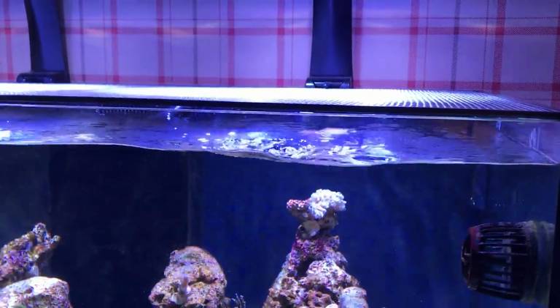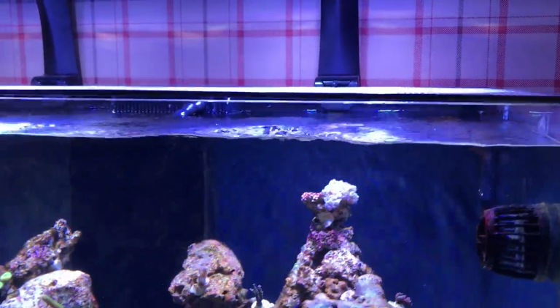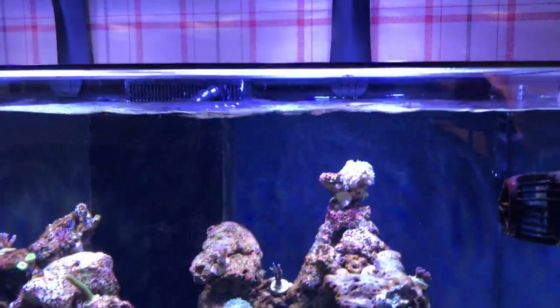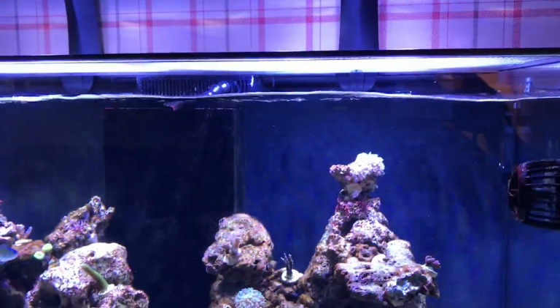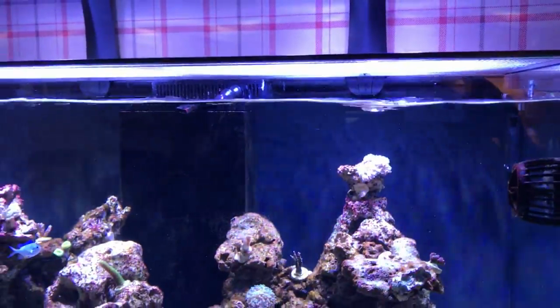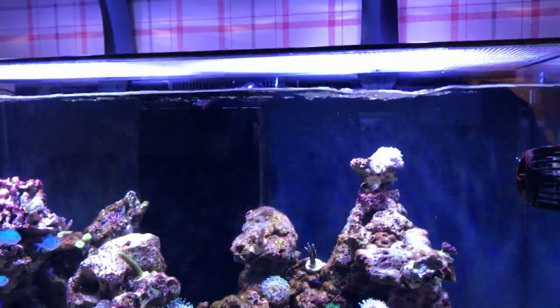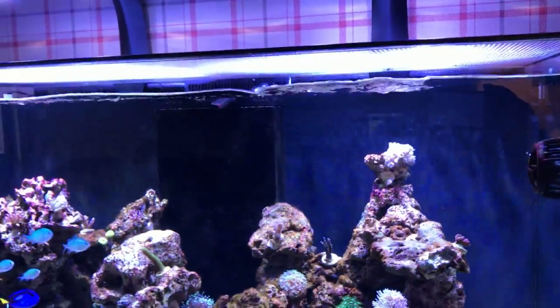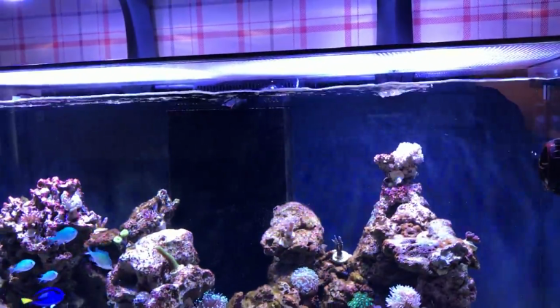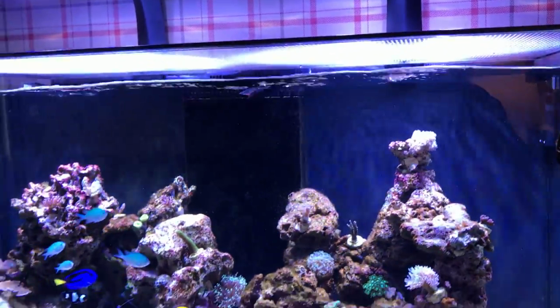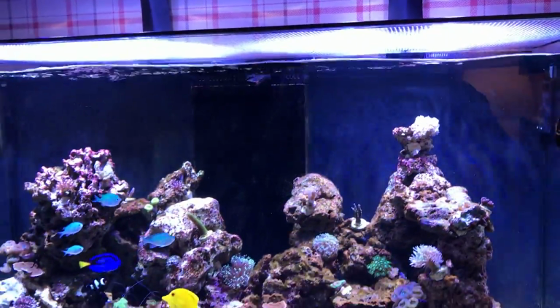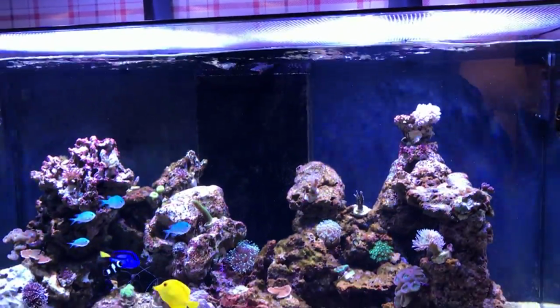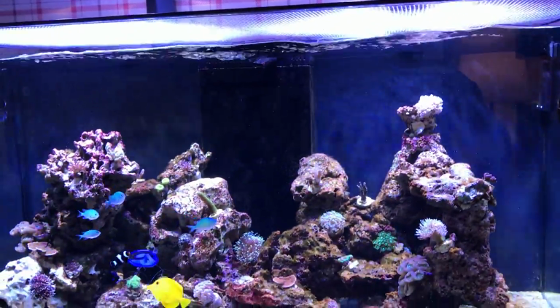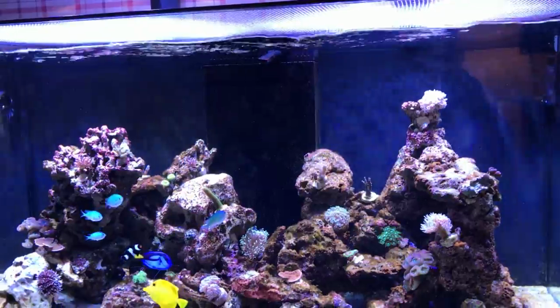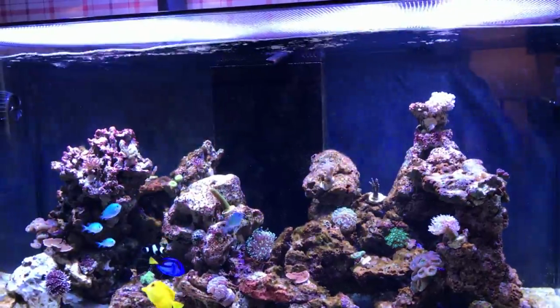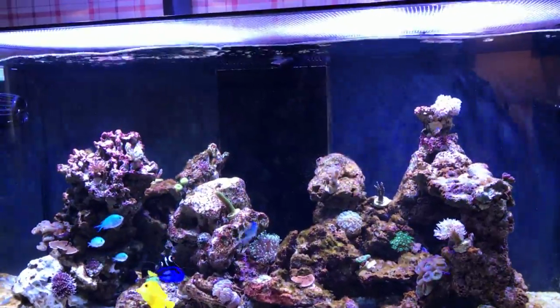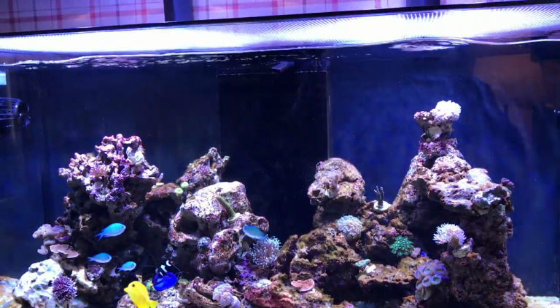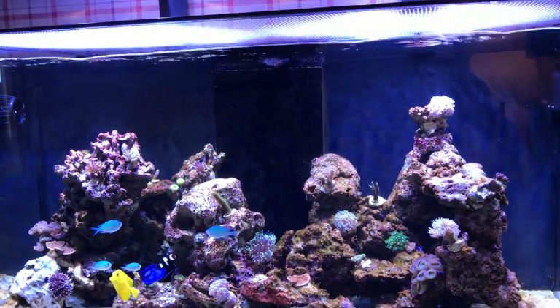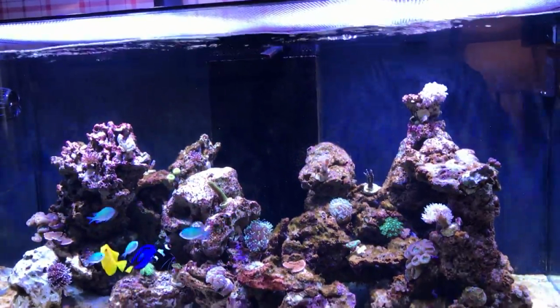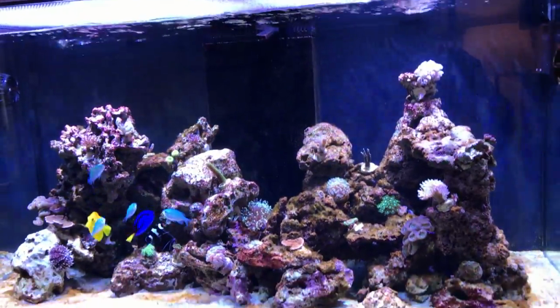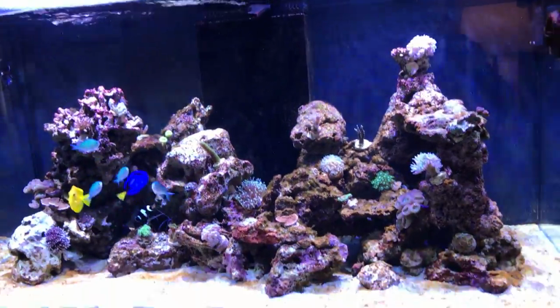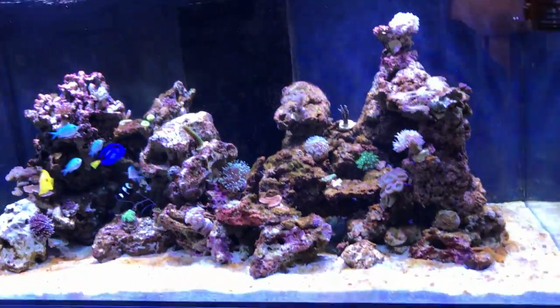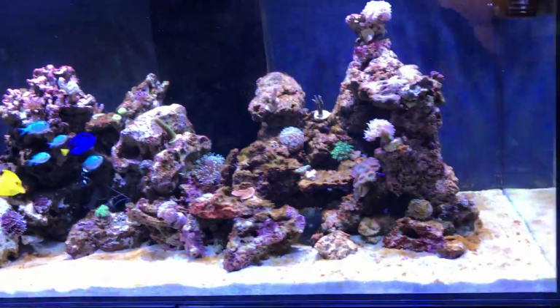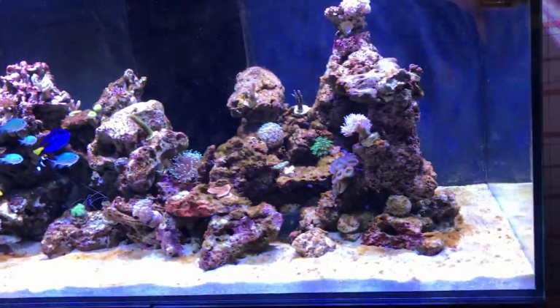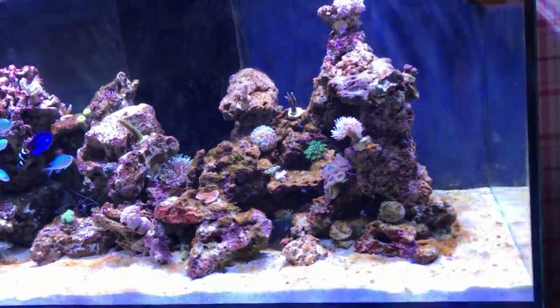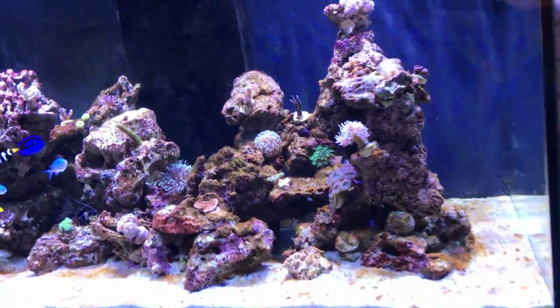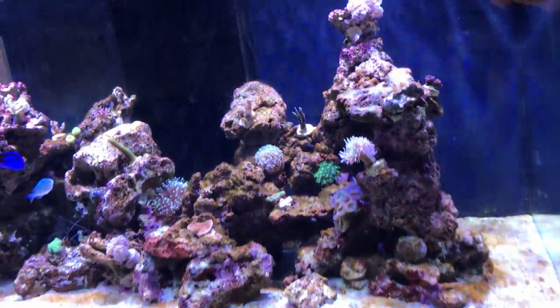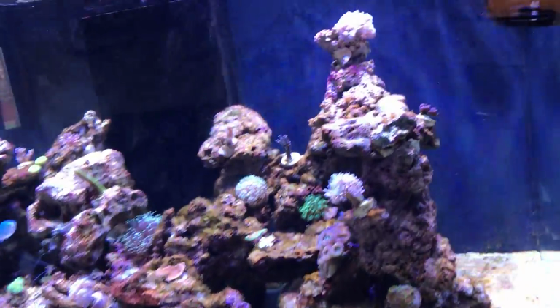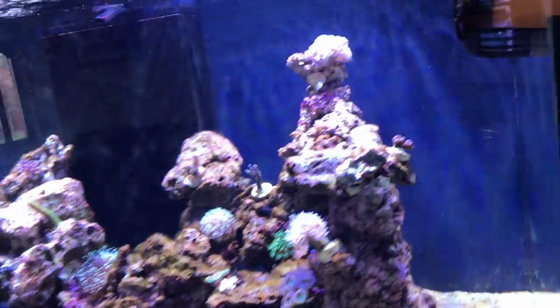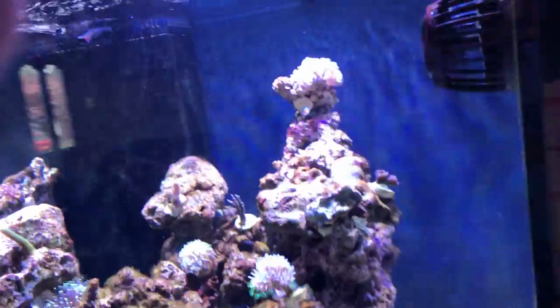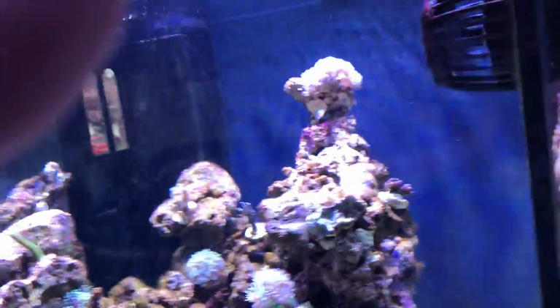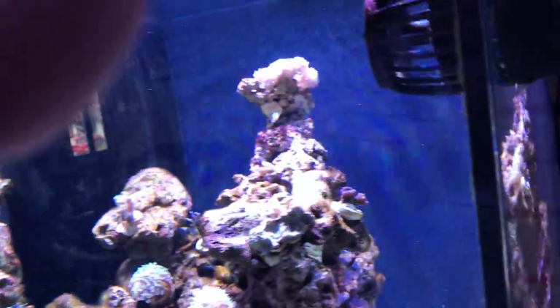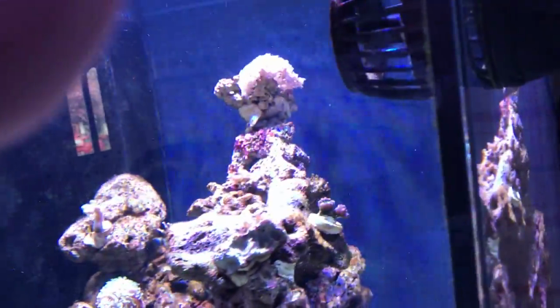That's basically it. Let me show you my lid cover, which I made — quite a good idea. I've had tanks before and I've had fish jump out of the tank, so I wanted to do something about that this time around.